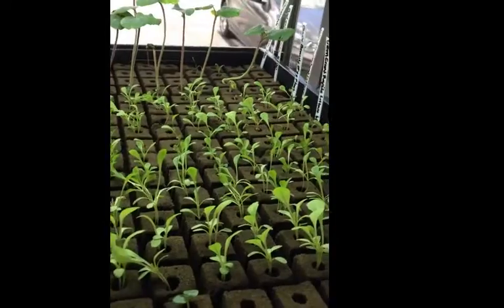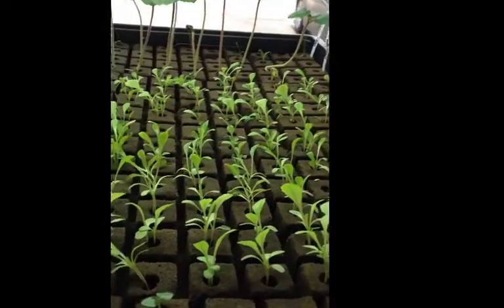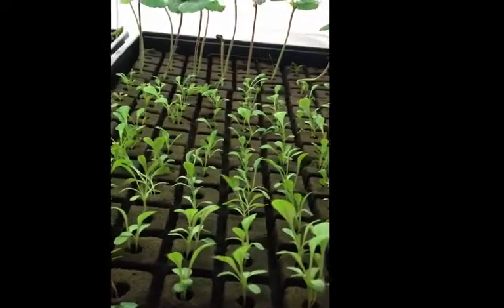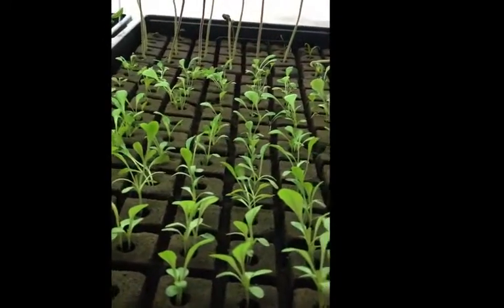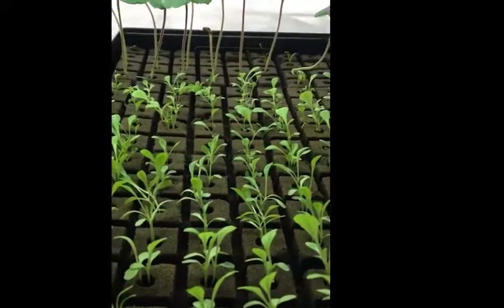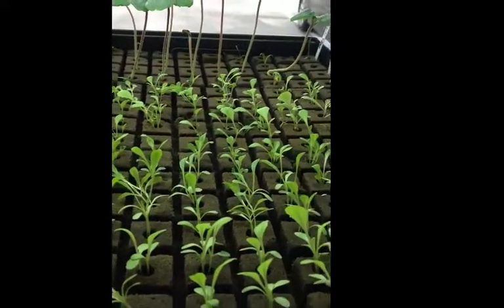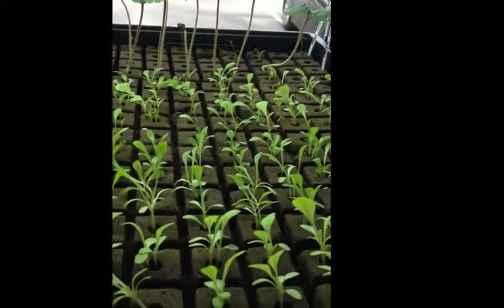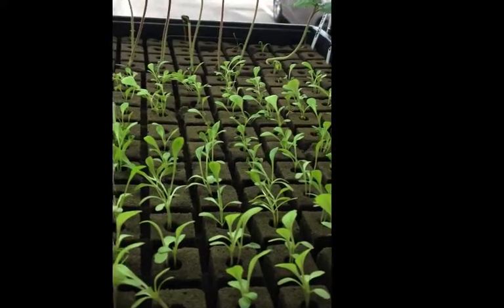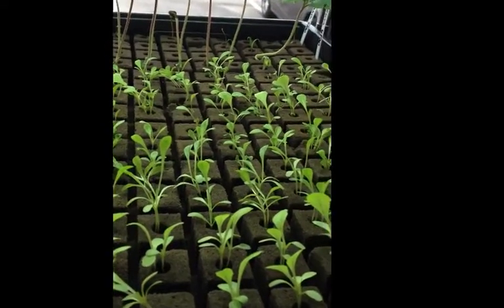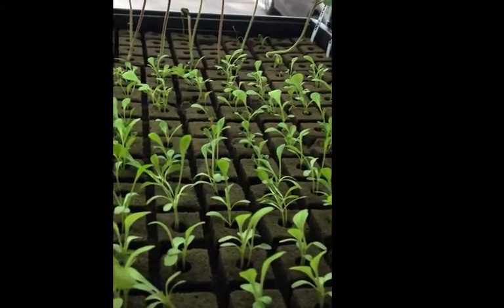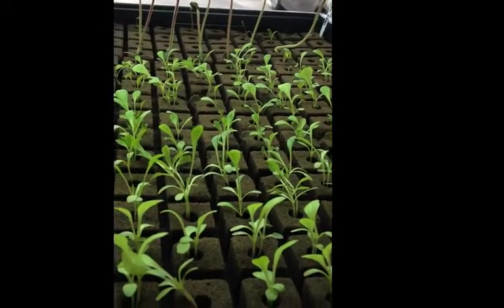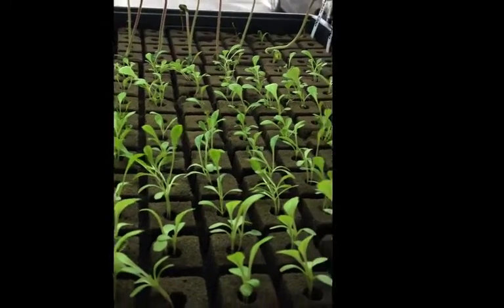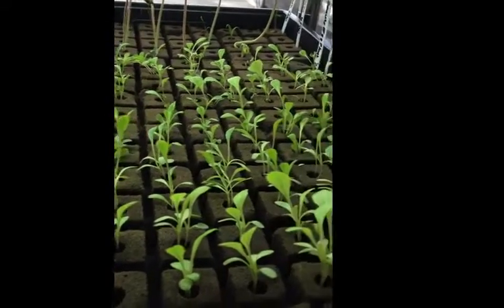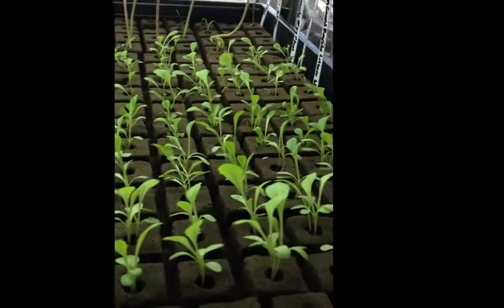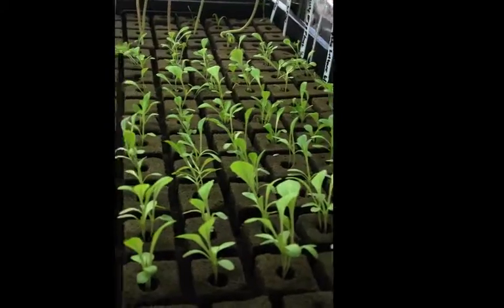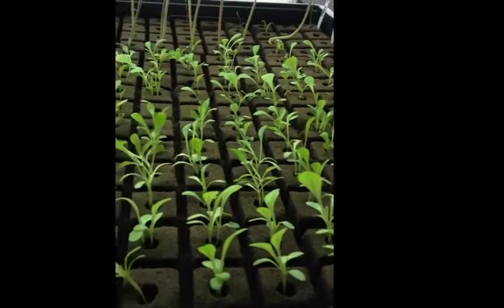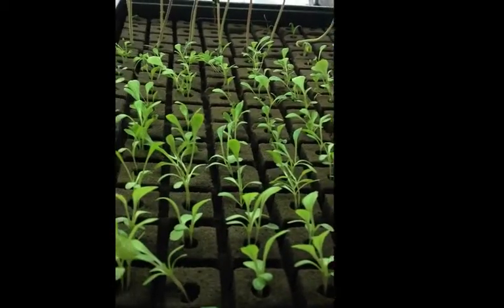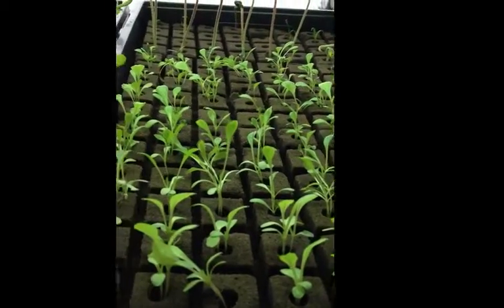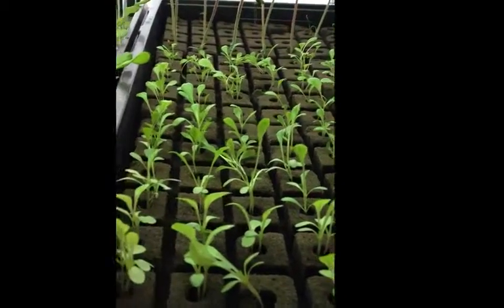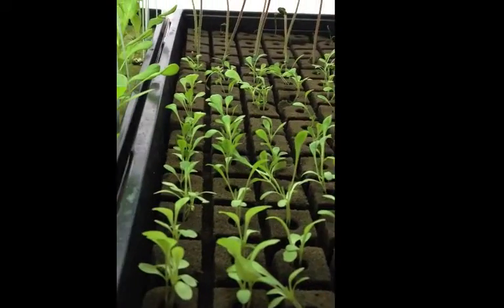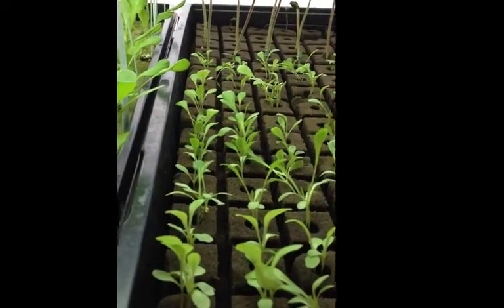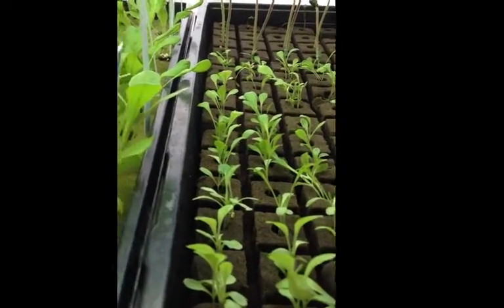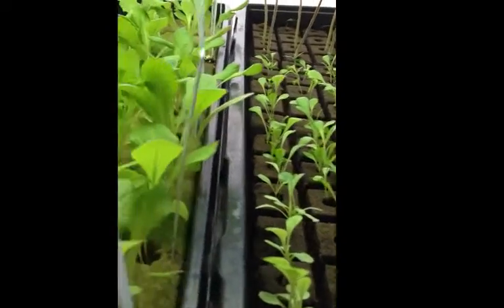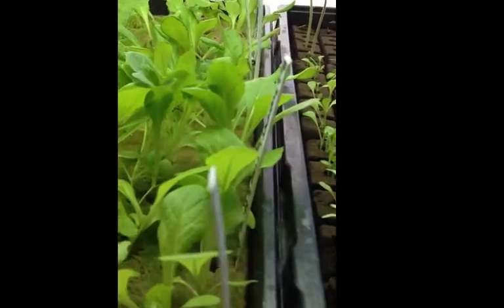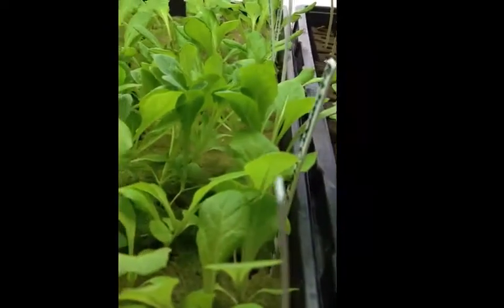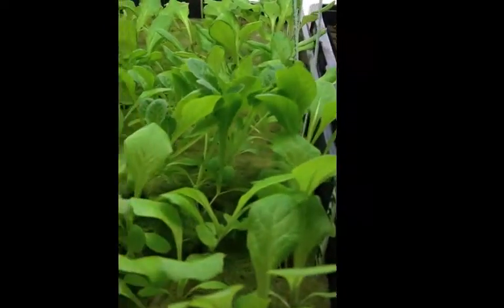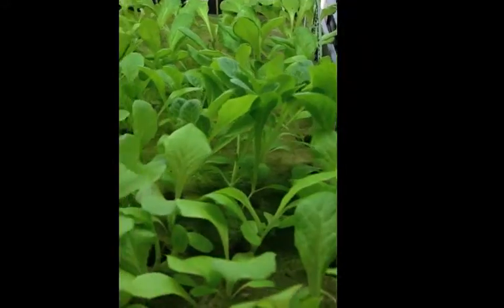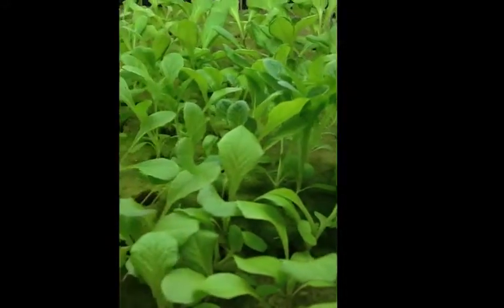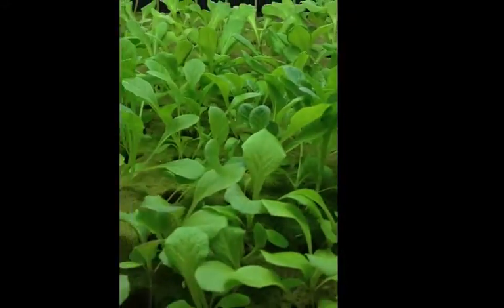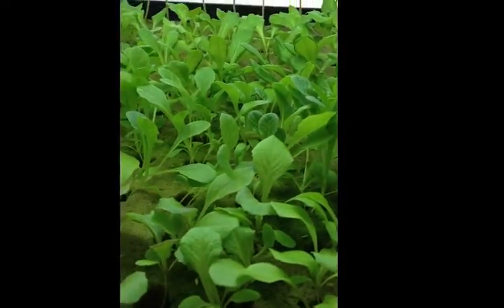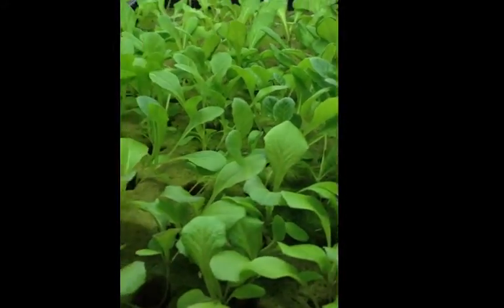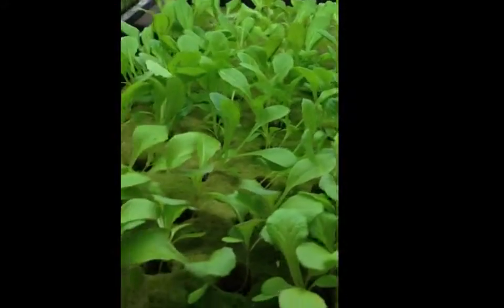Hello, this is Sahid and I'm just showing you today some of the different mediums I use to start my seedlings.